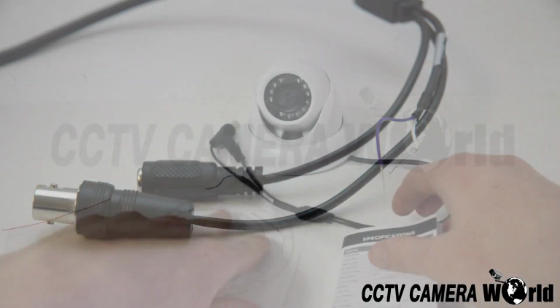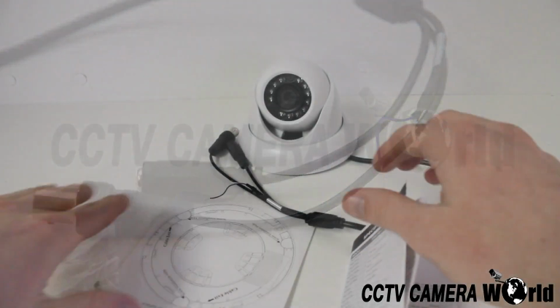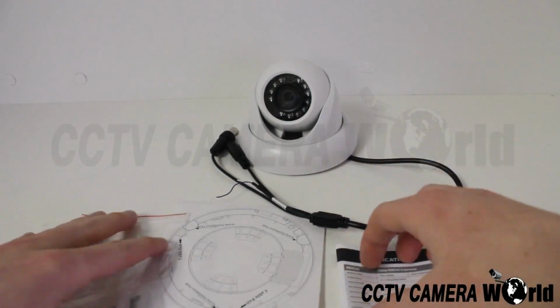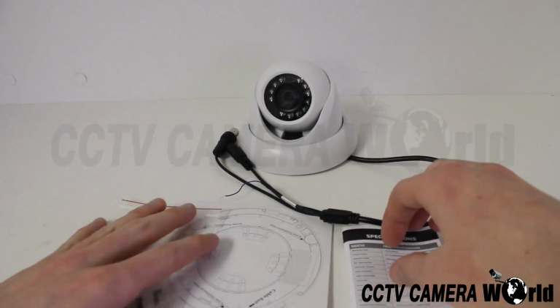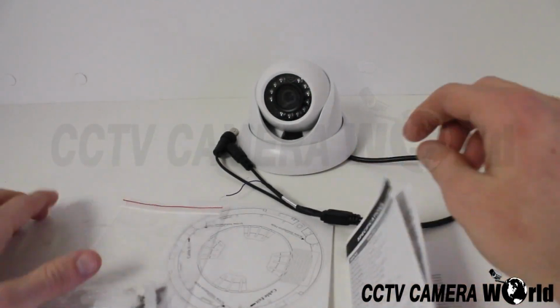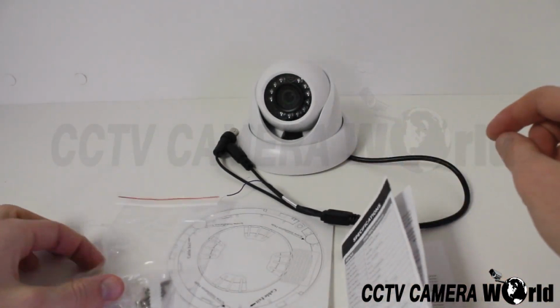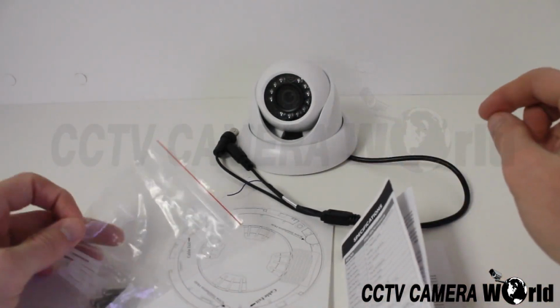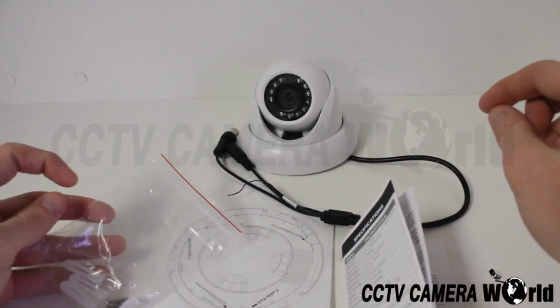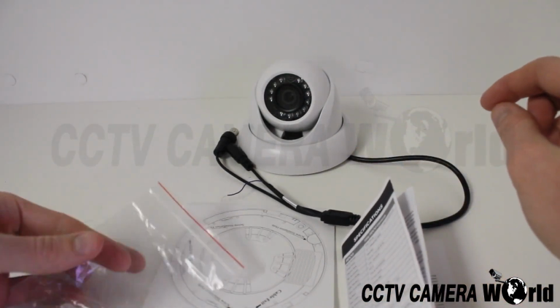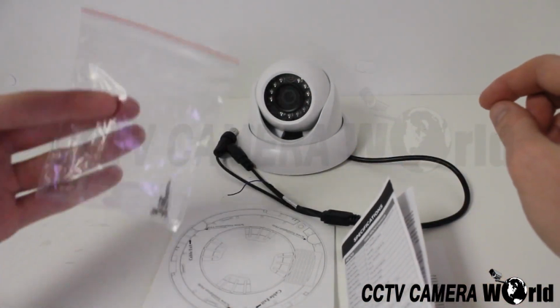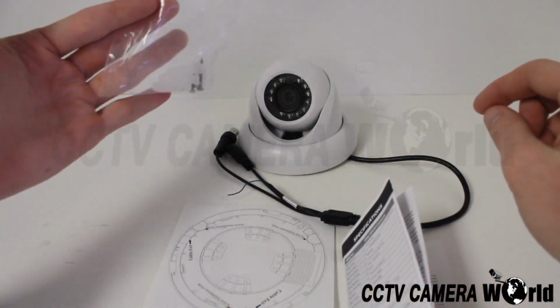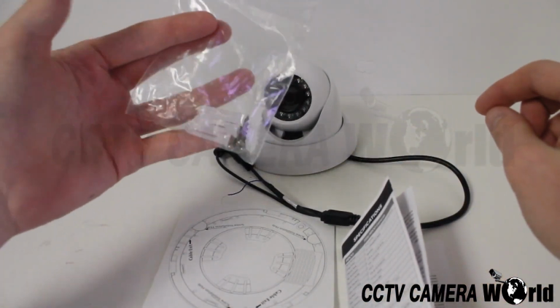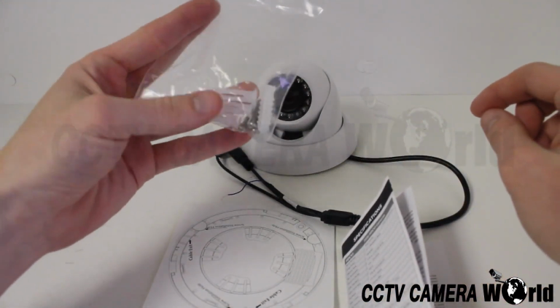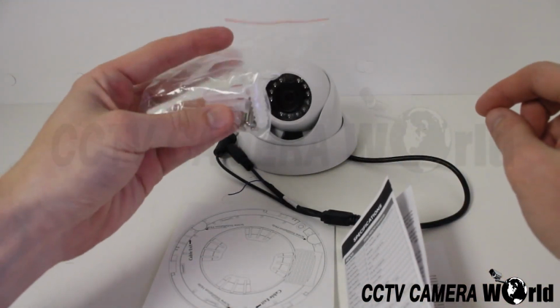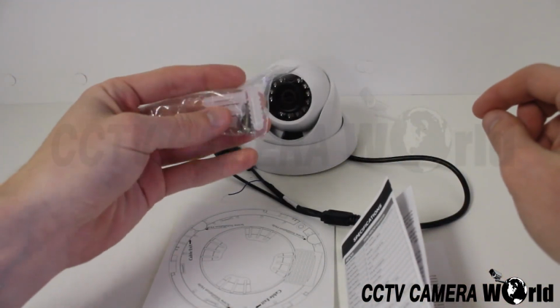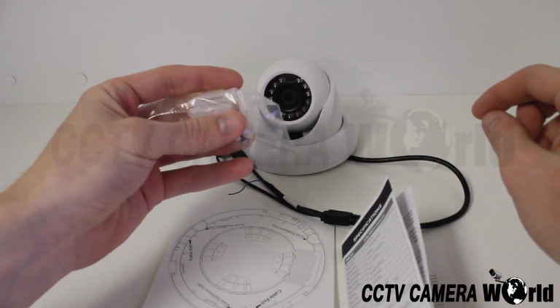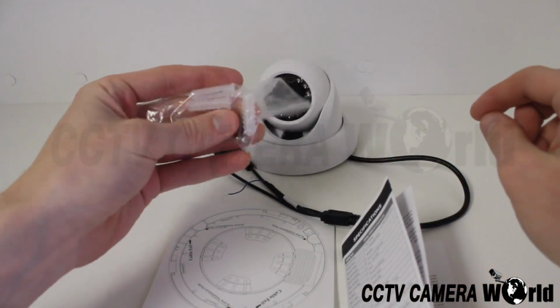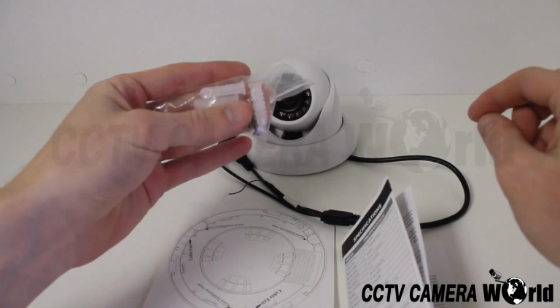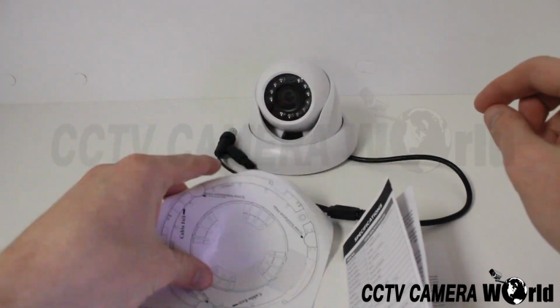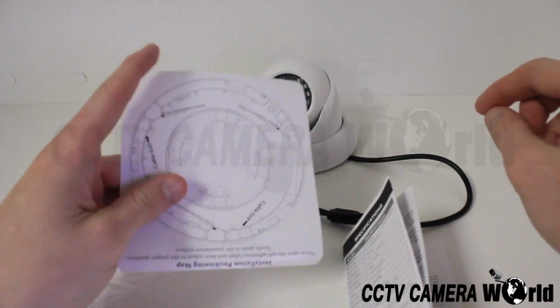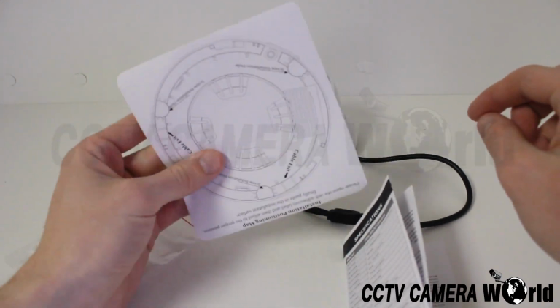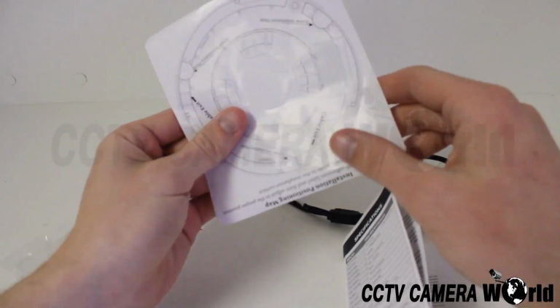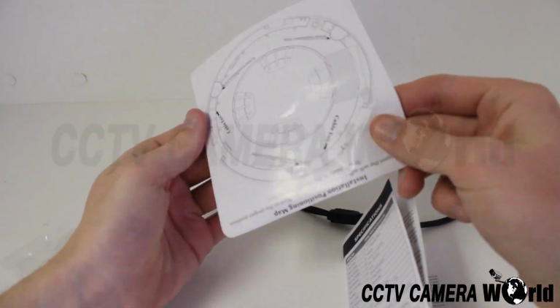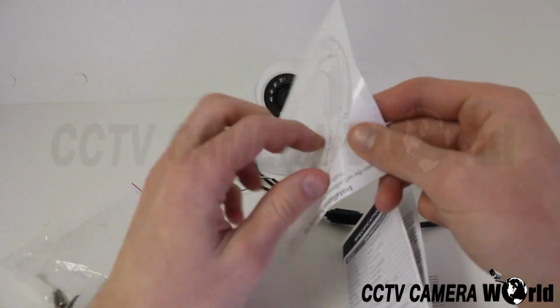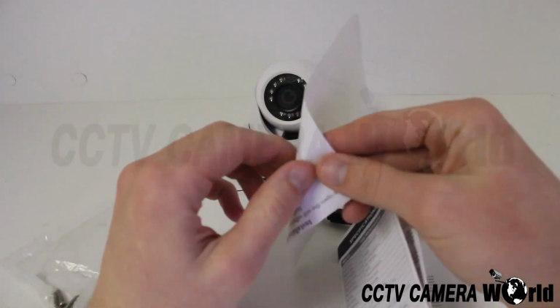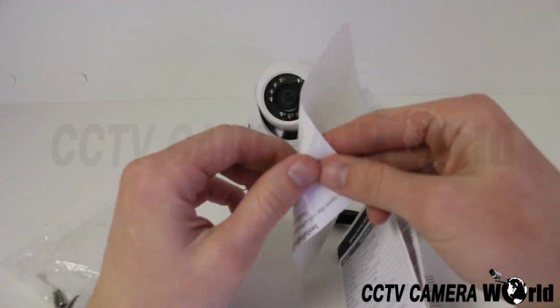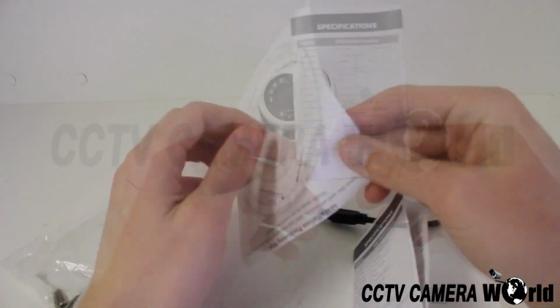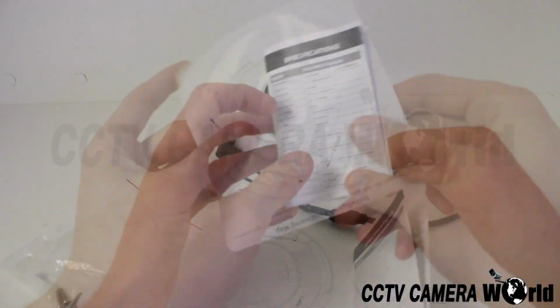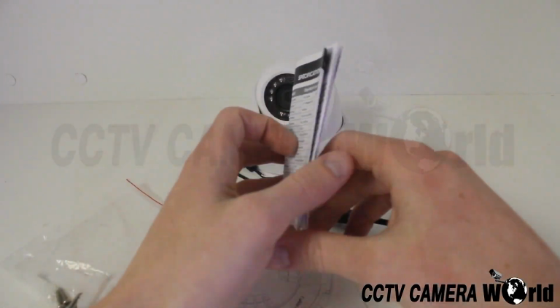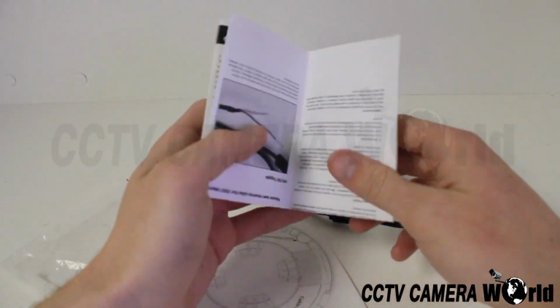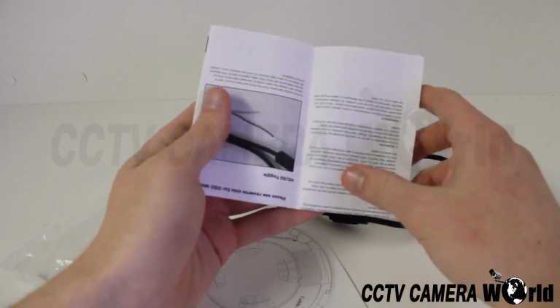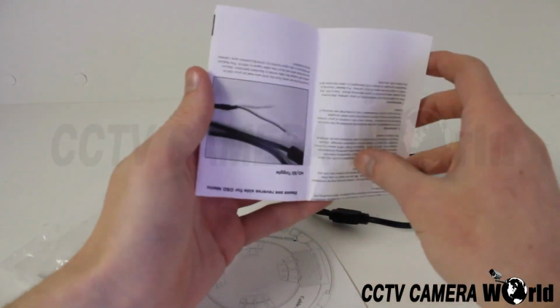Also included with the camera are mounting screws, anchors, a sticker to help you drill holes for mounting, and a product spec sheet.